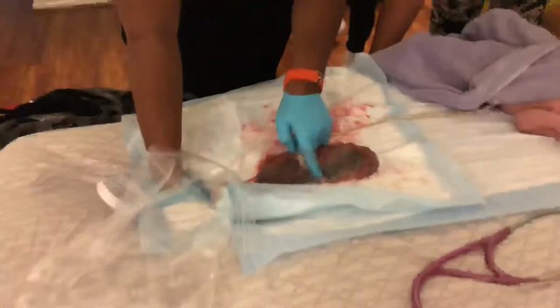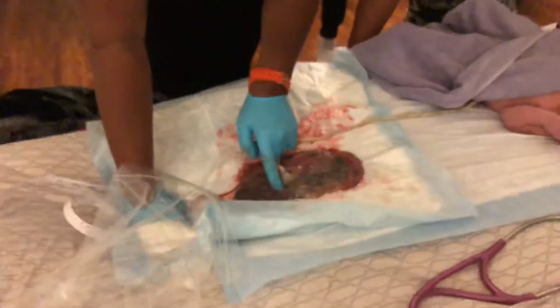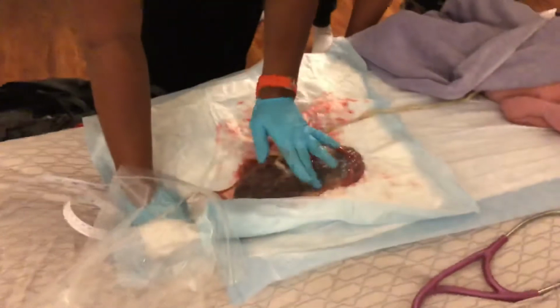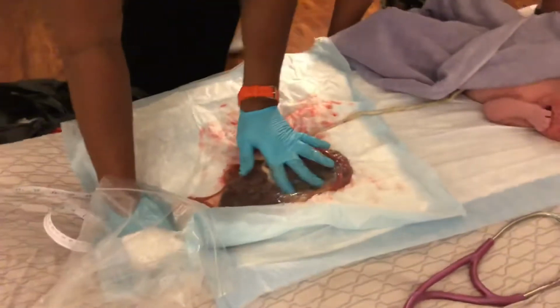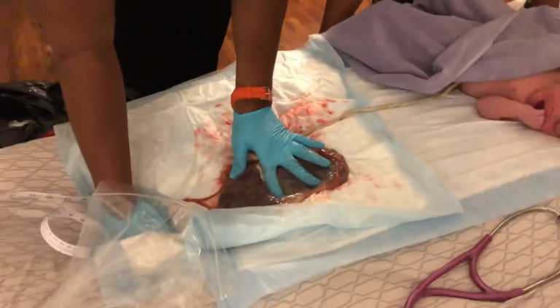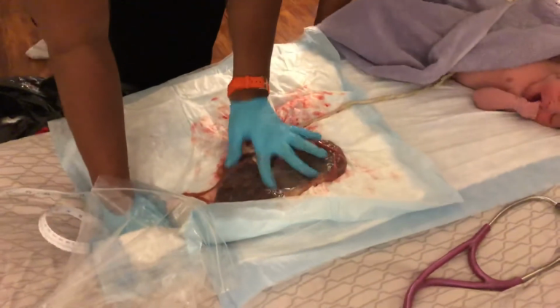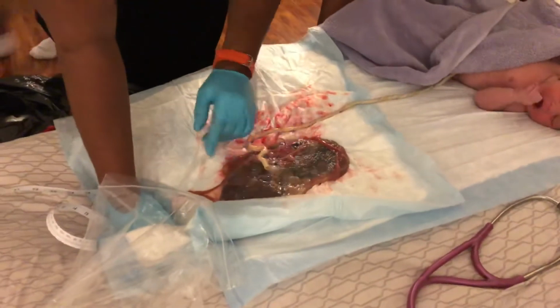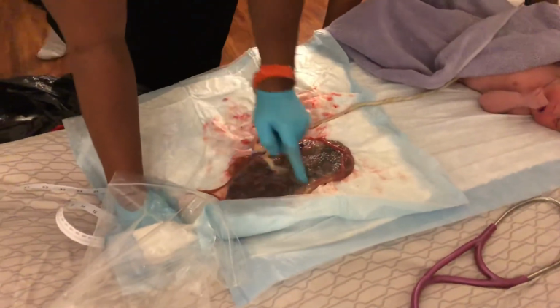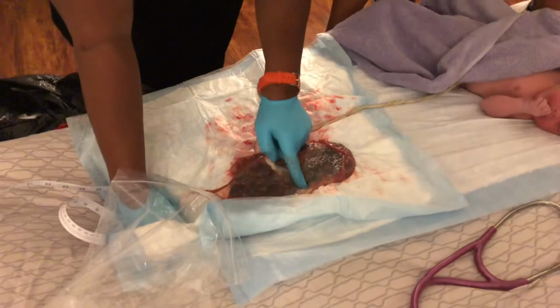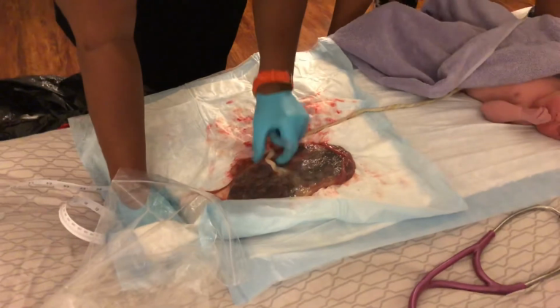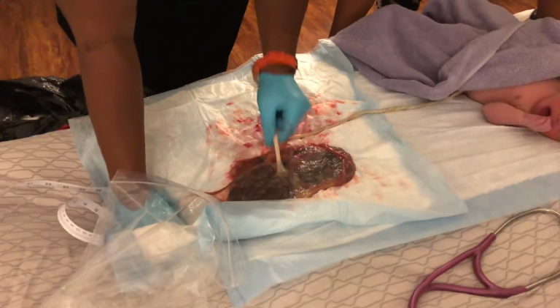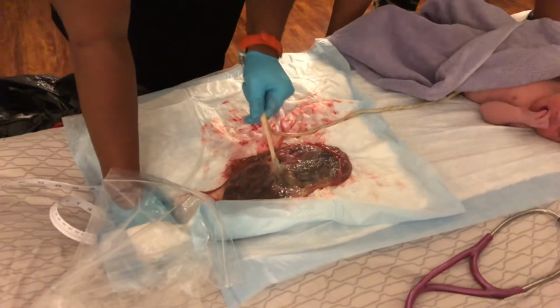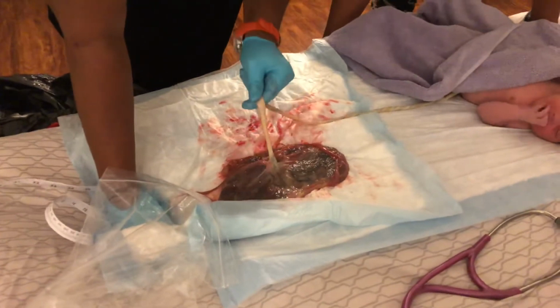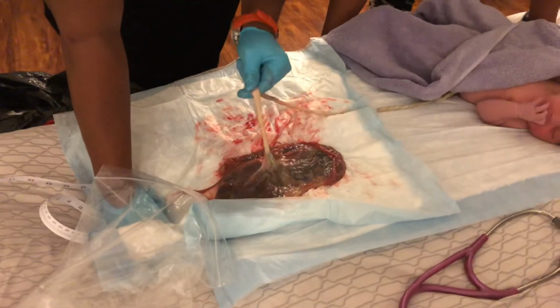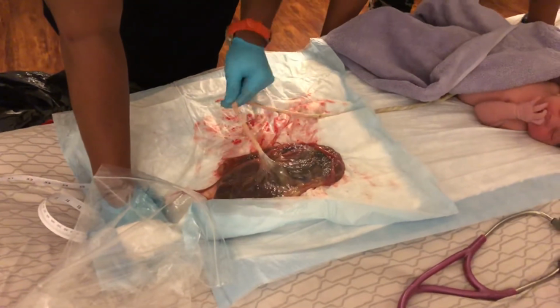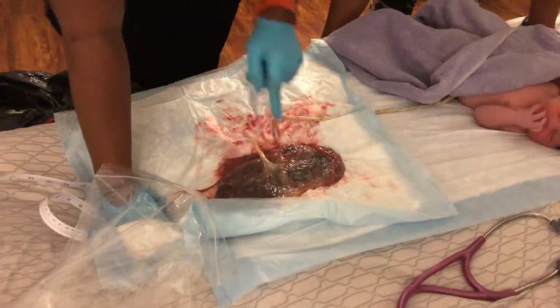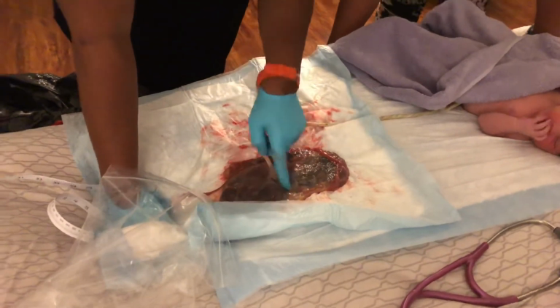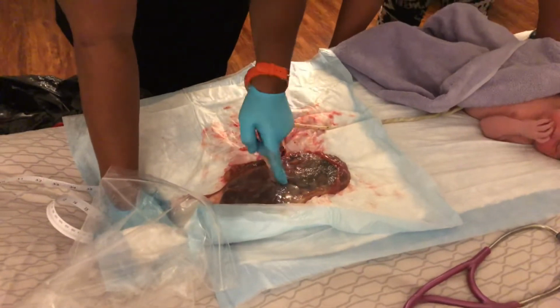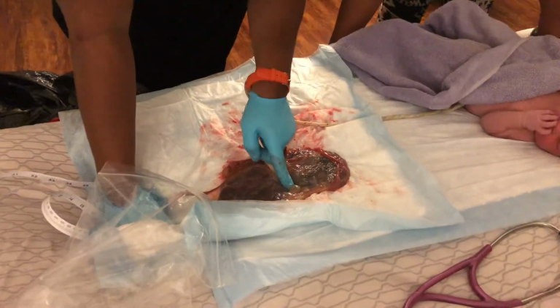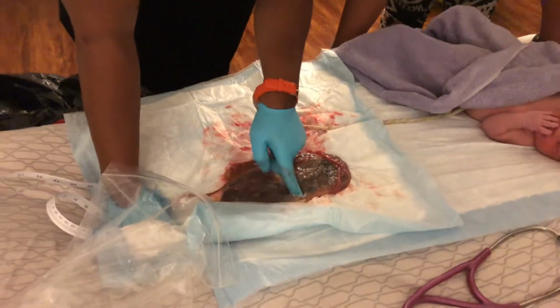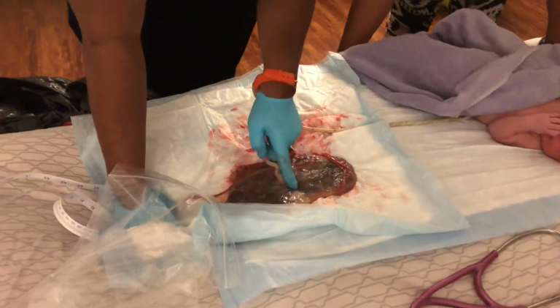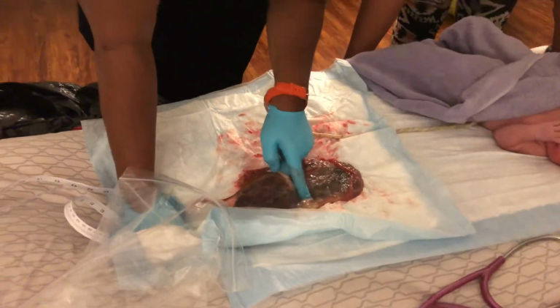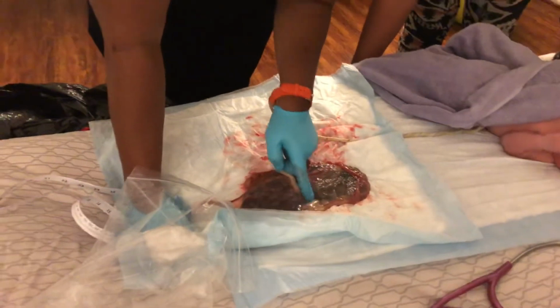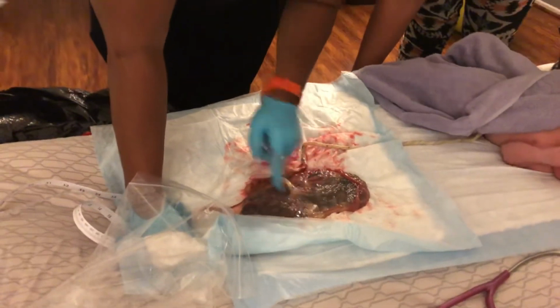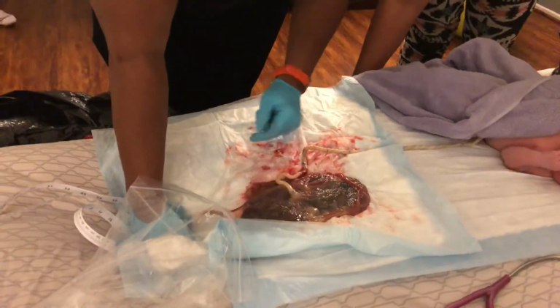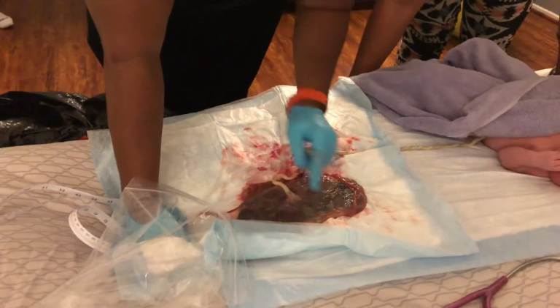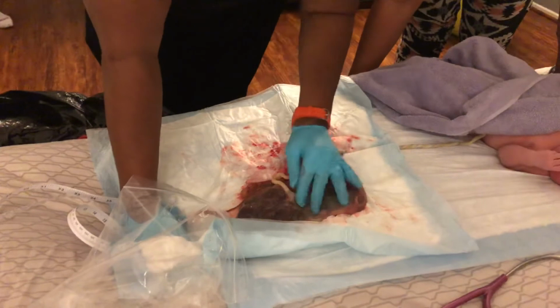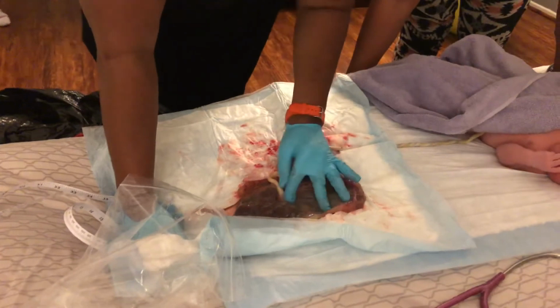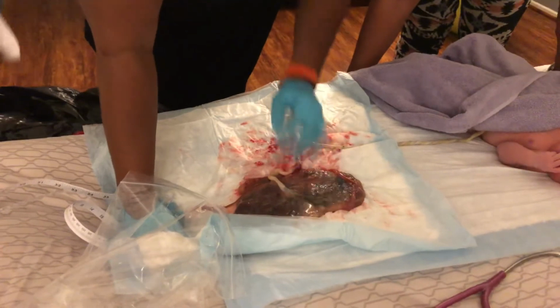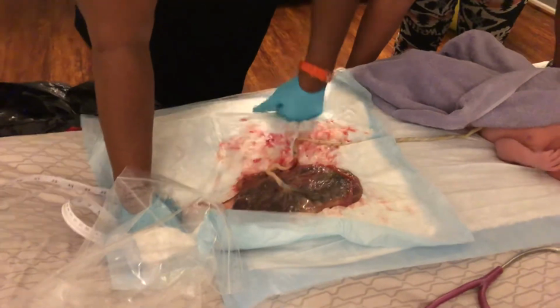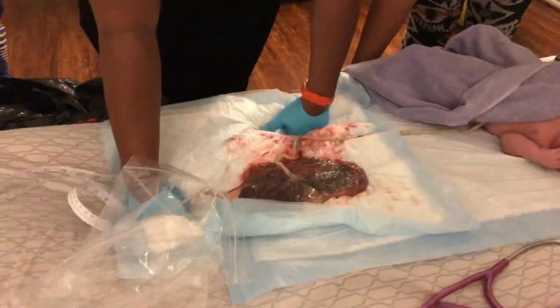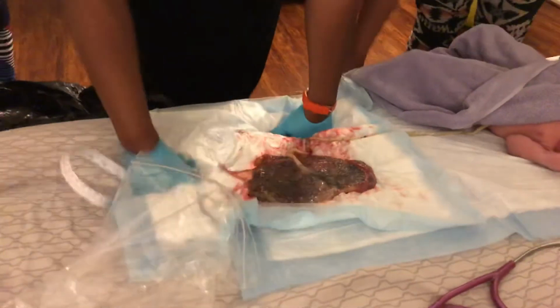That's really big. Yeah, look at that. That's just the sac. That's why they thought it was marginal insertion — because it ends there. So it is, kind of.